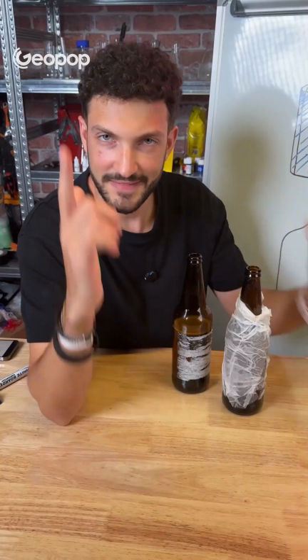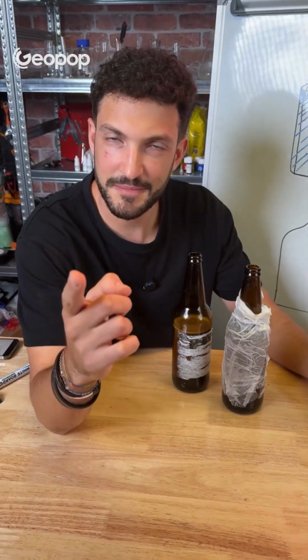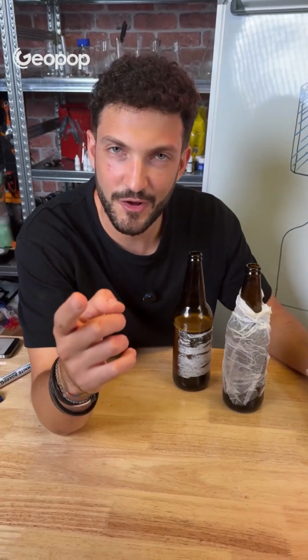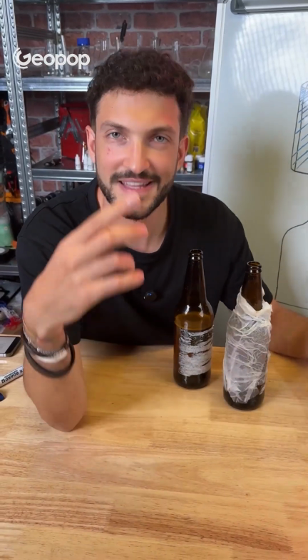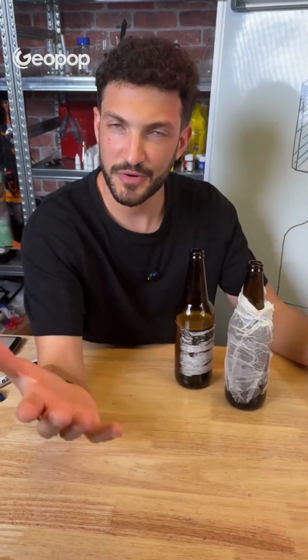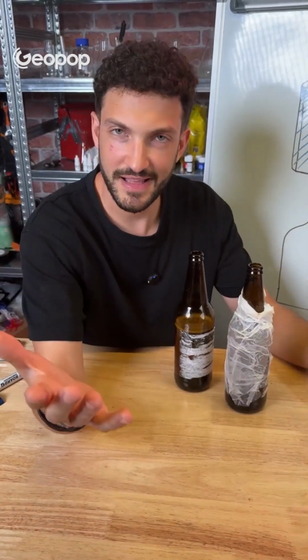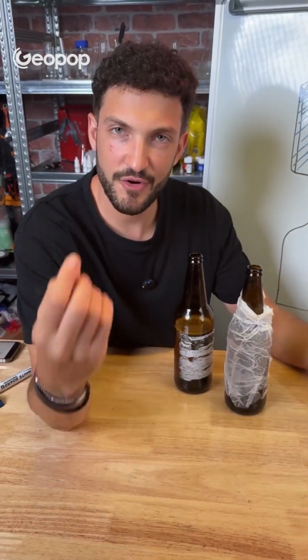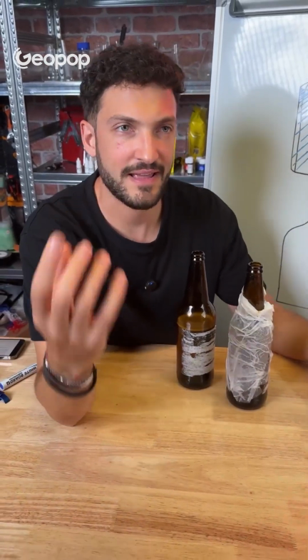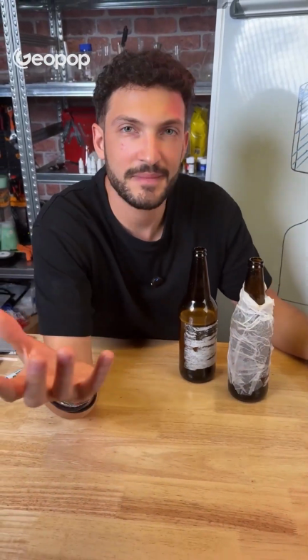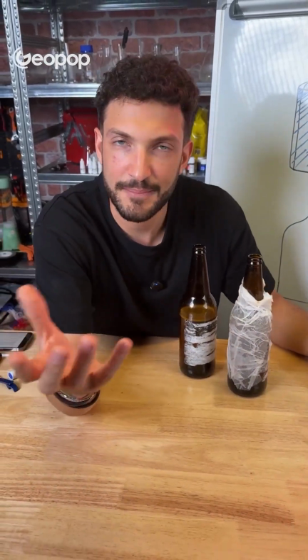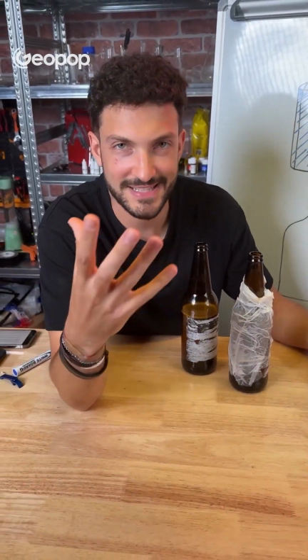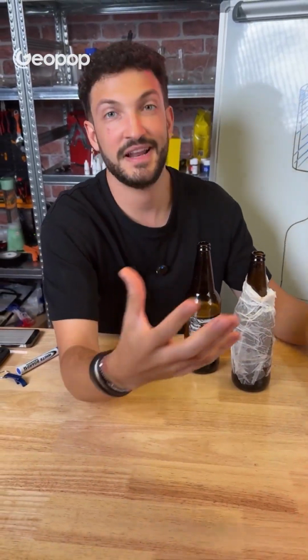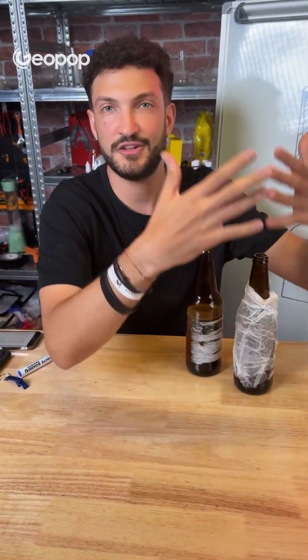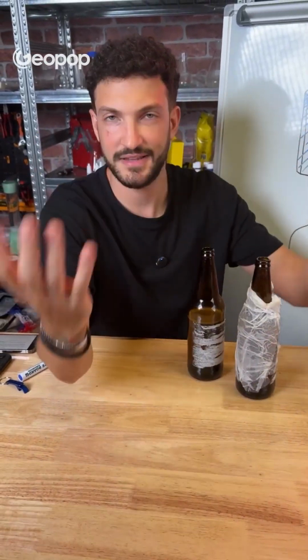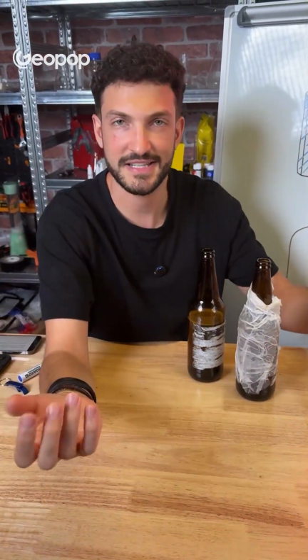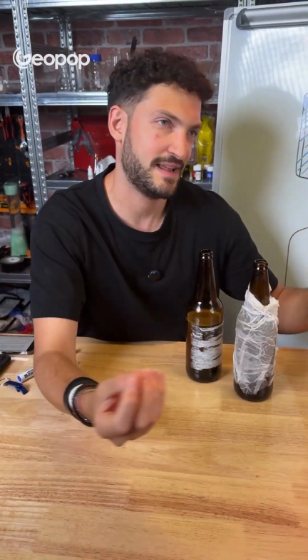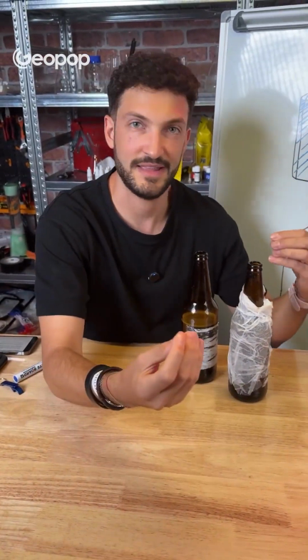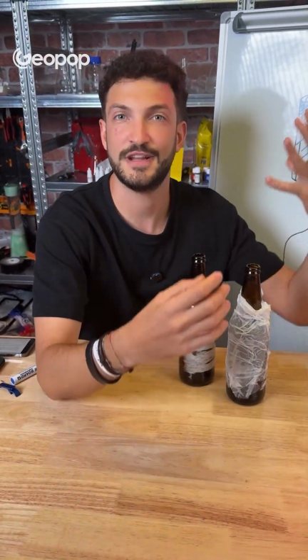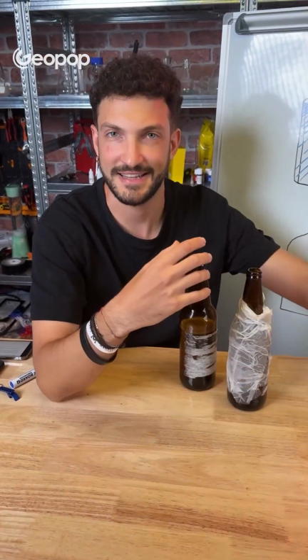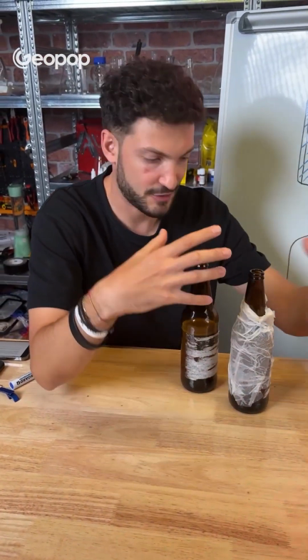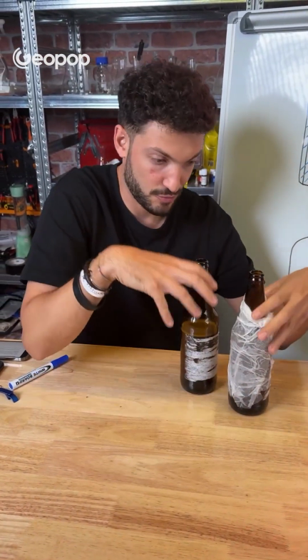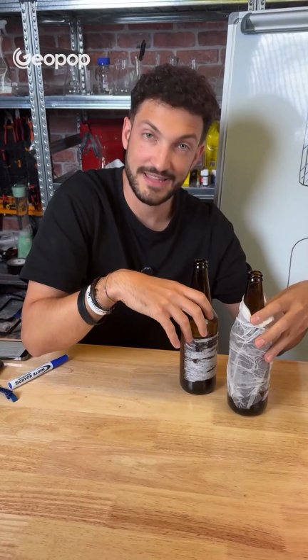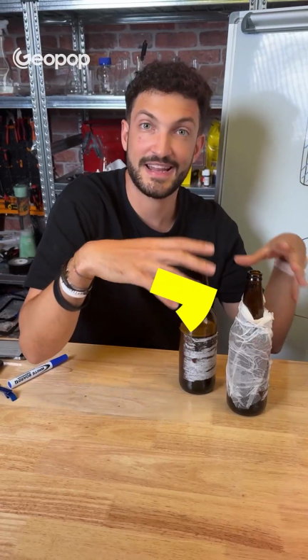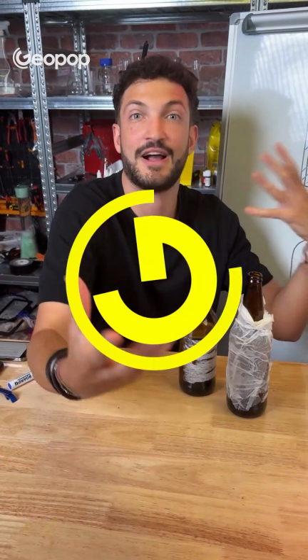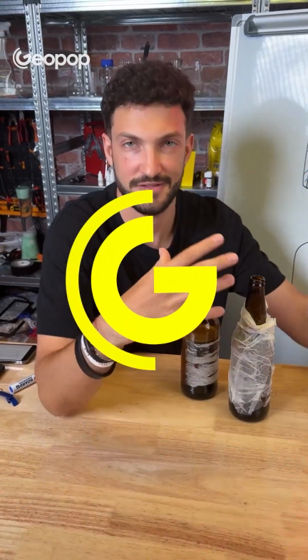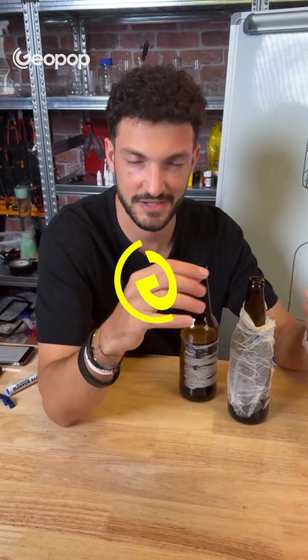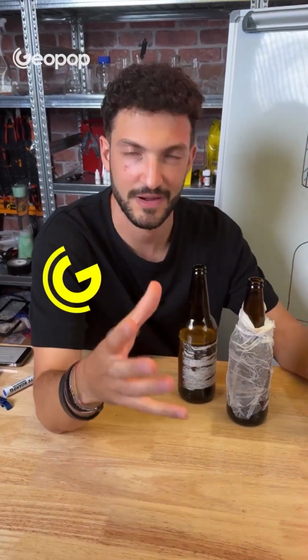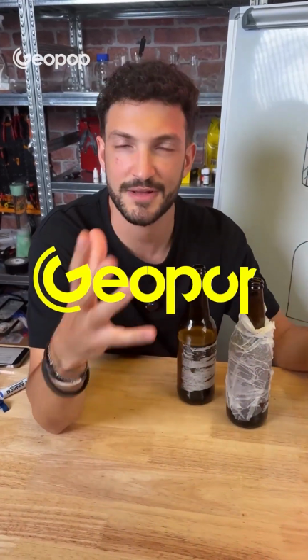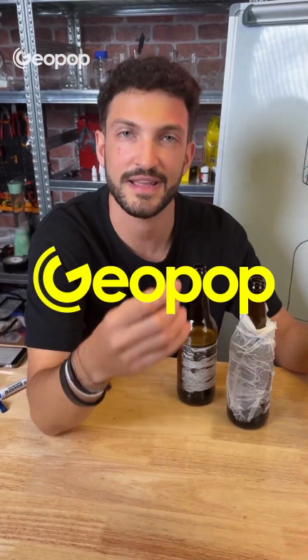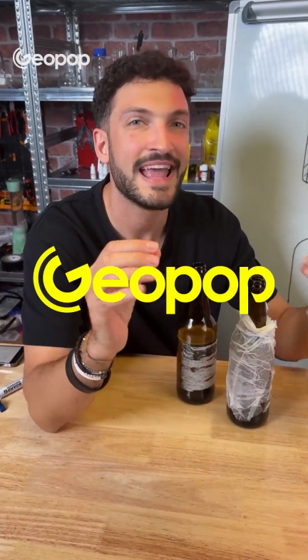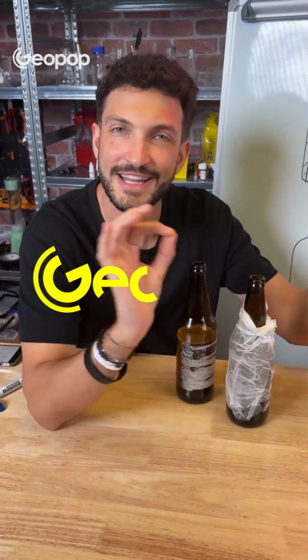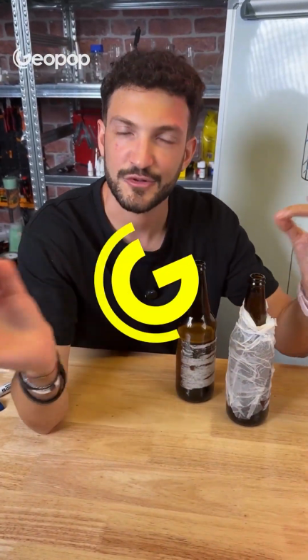Let us know in the comments if you tried it as well. Of course, you might get different results because you'll have a different freezer, different bottles, and different water. Just be aware that your results might be slightly different.